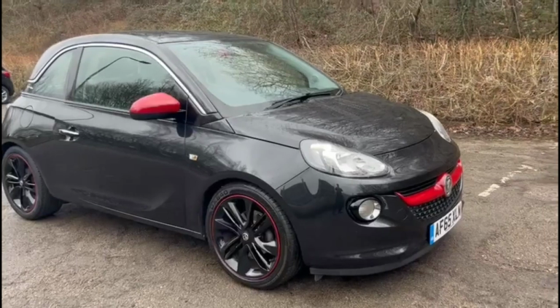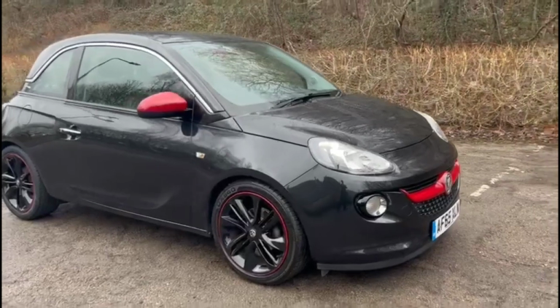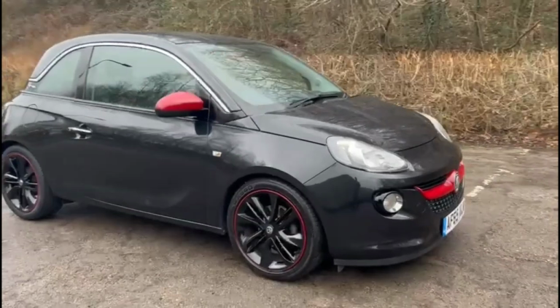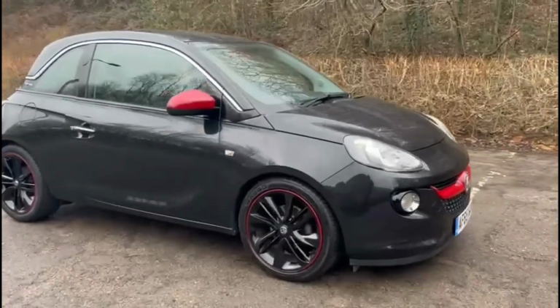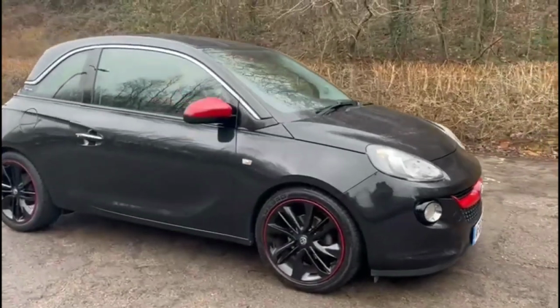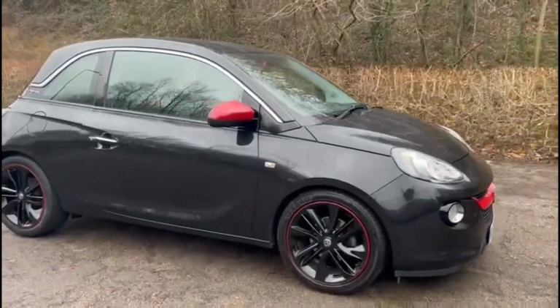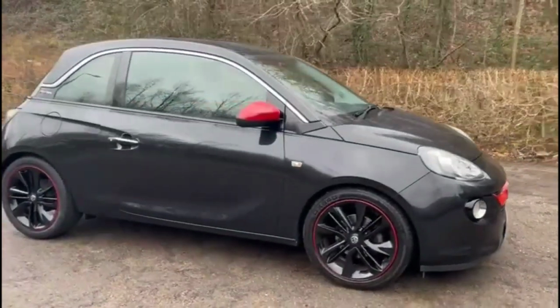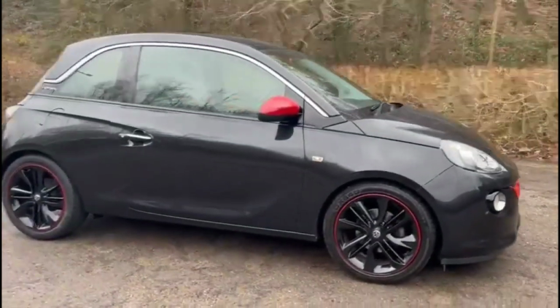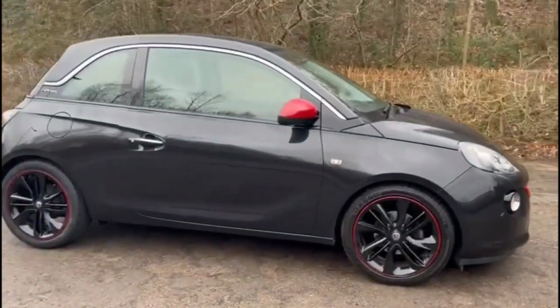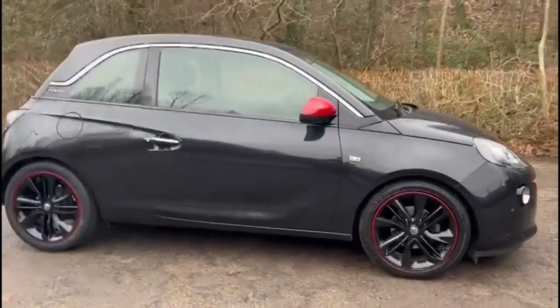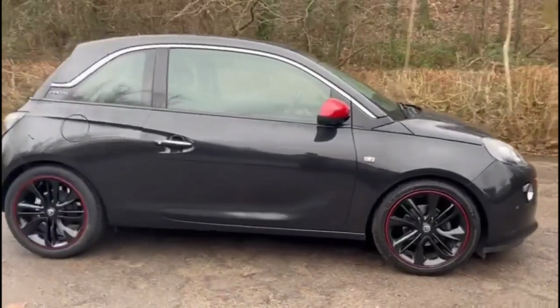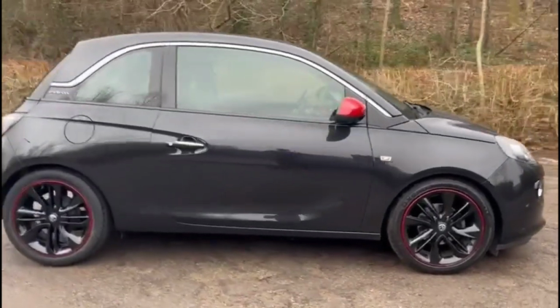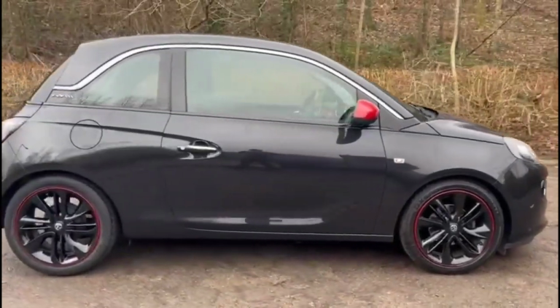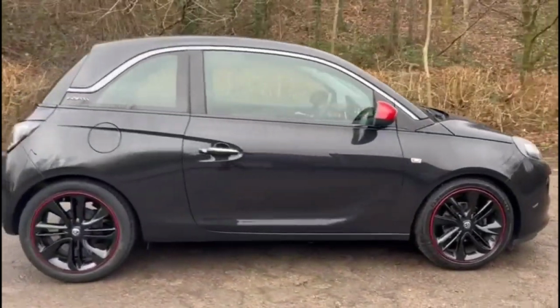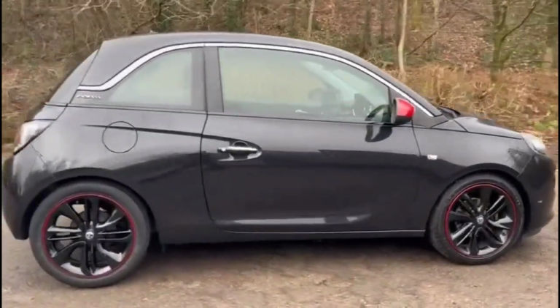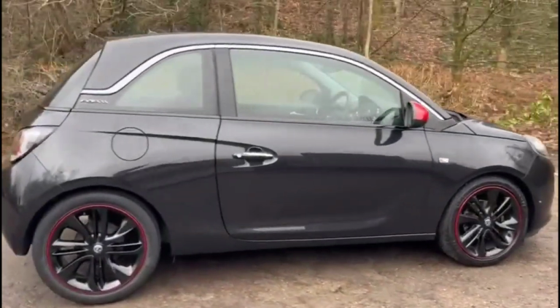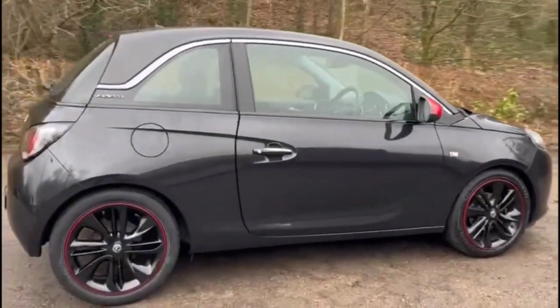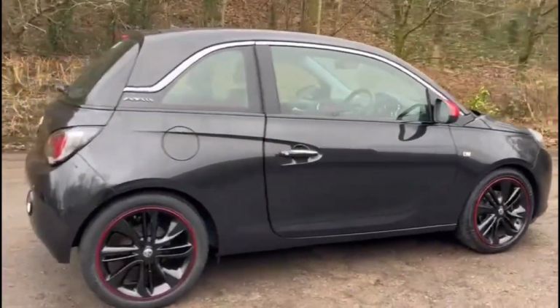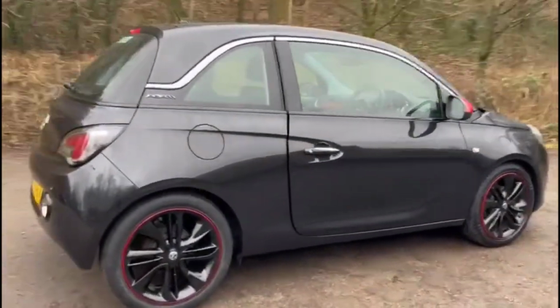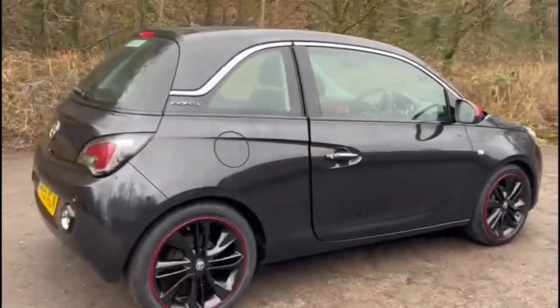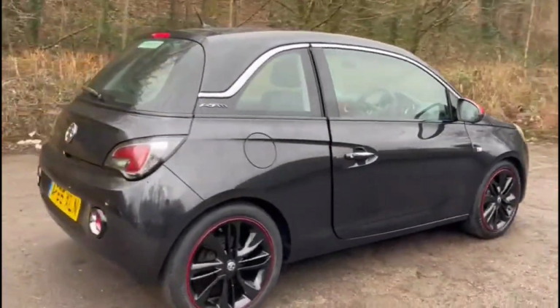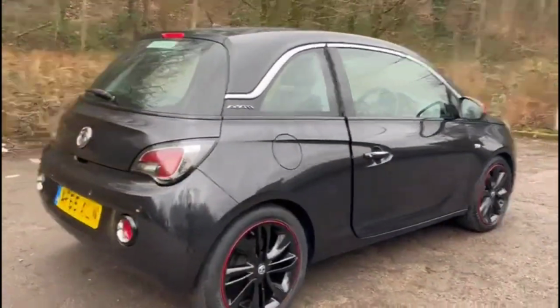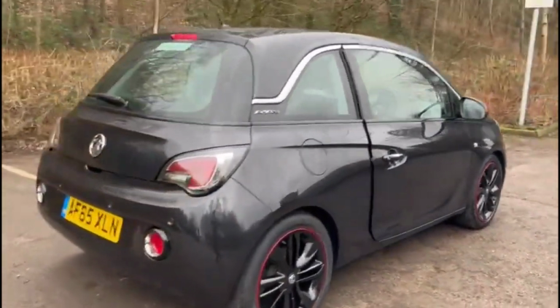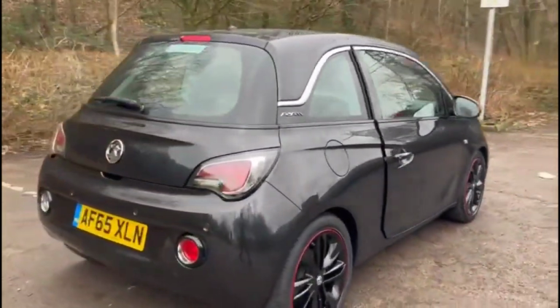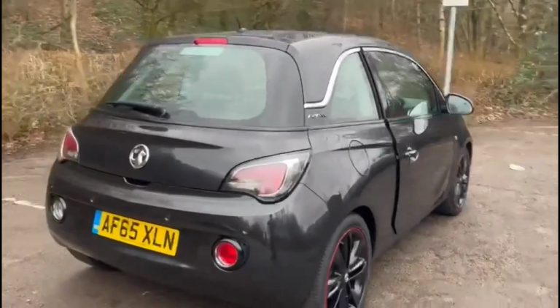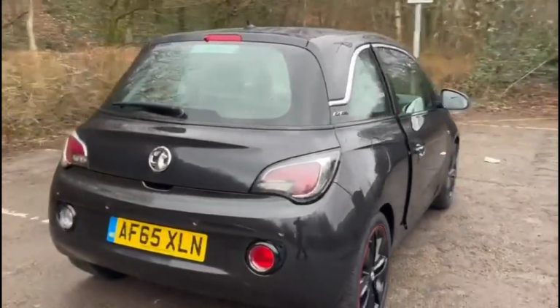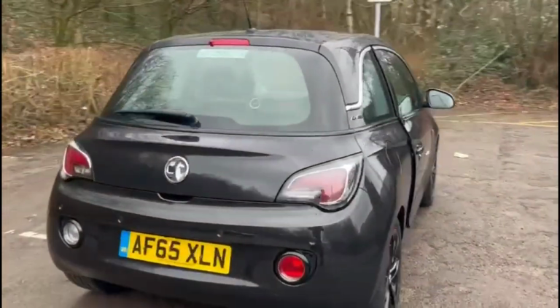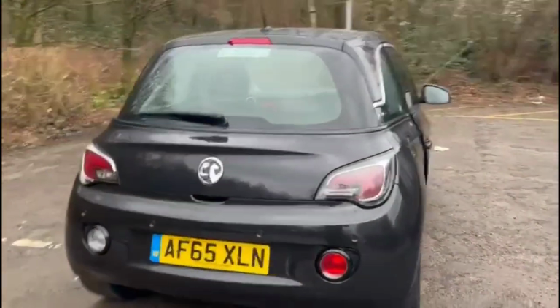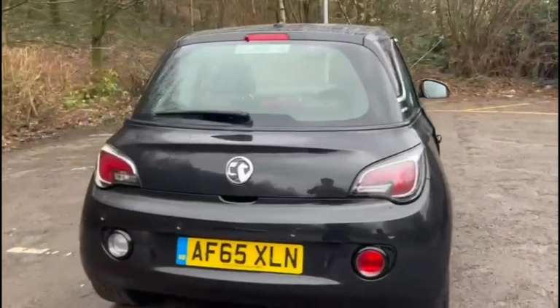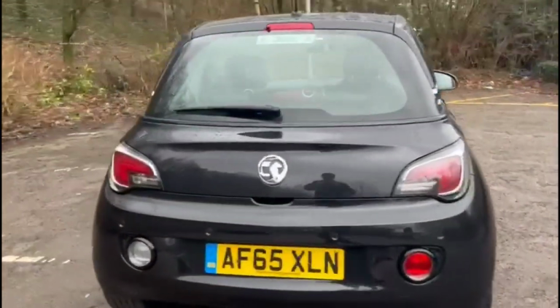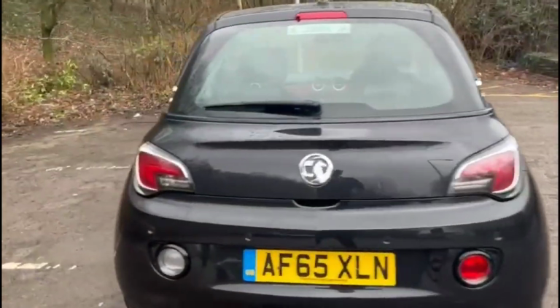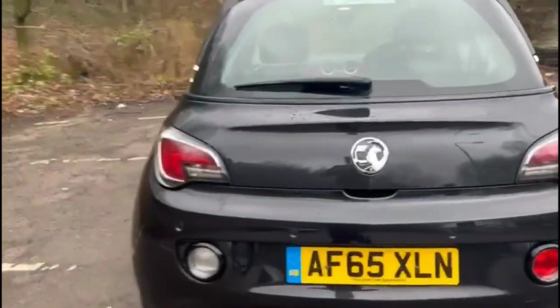Hello and welcome to Baylis Vauxhall. Today we're viewing a Vauxhall Adam 1.4 Glam. This model has covered just 29,603 miles since finished in black. It also comes with the Baylis warranty, with the option to extend it to 36 months.